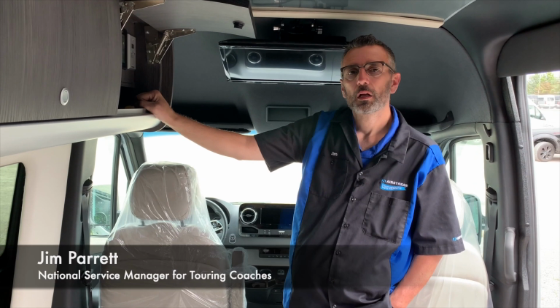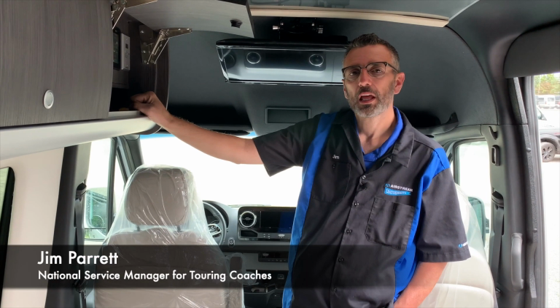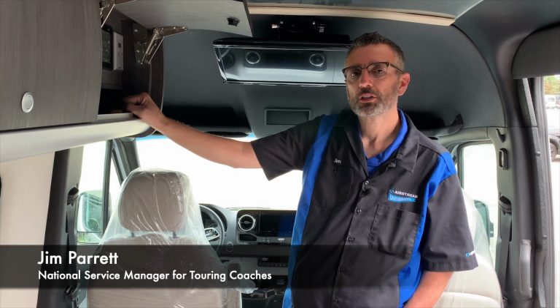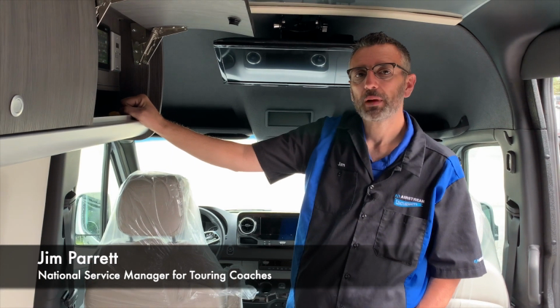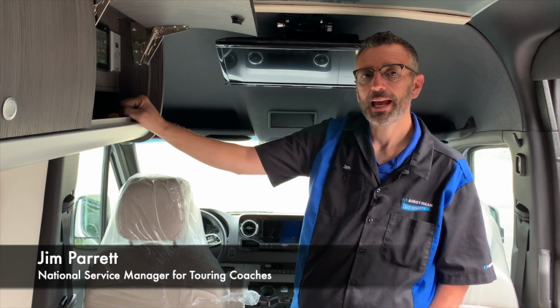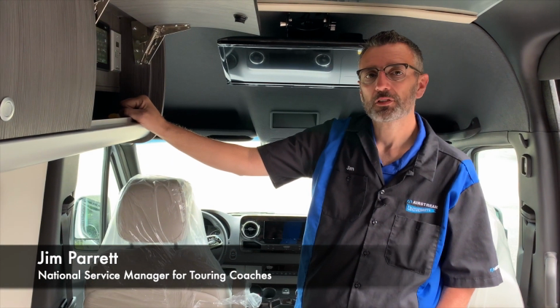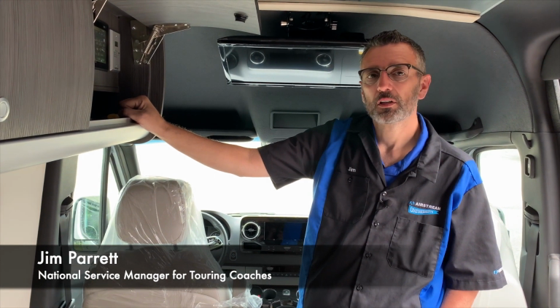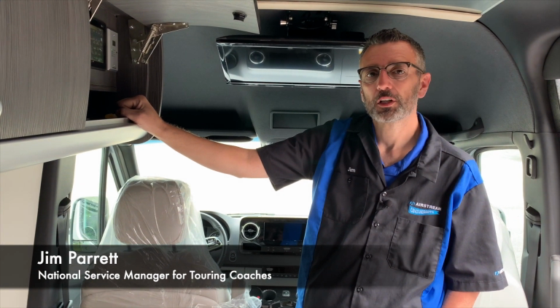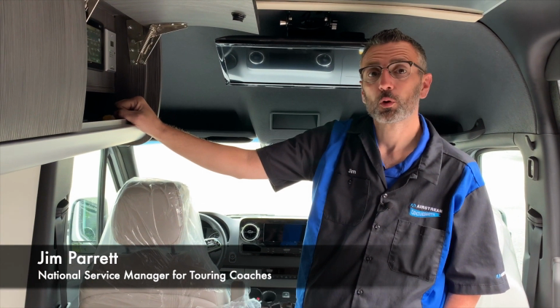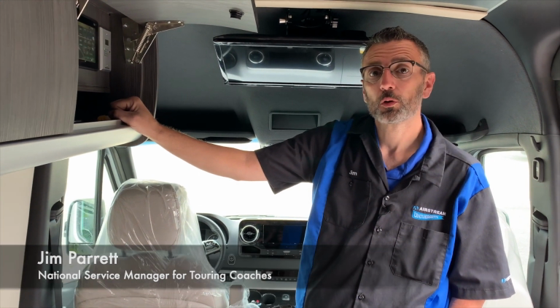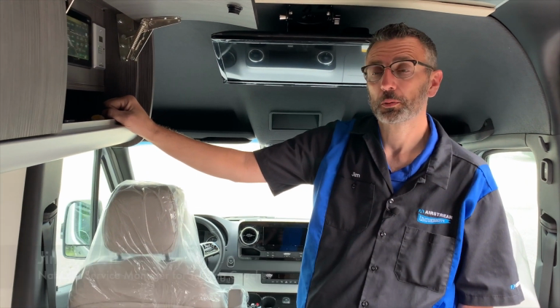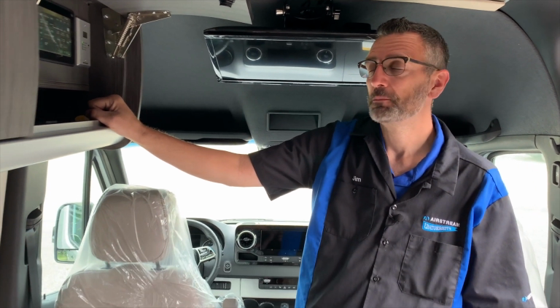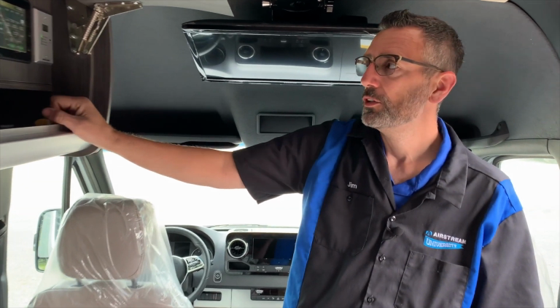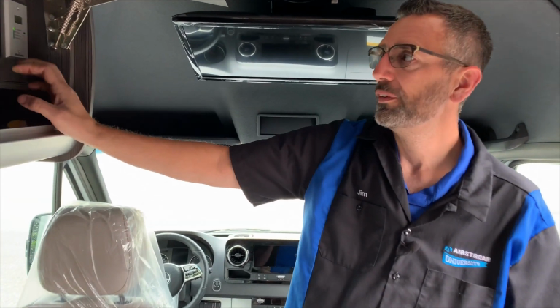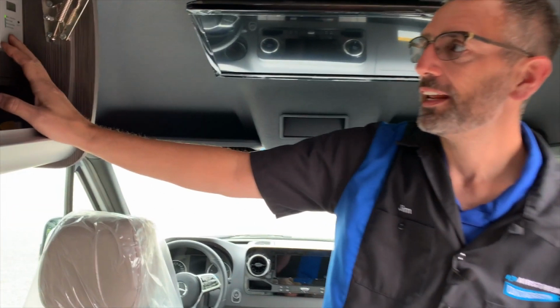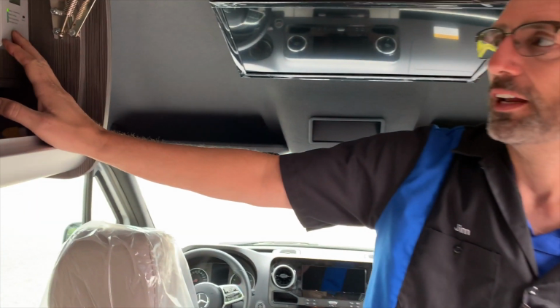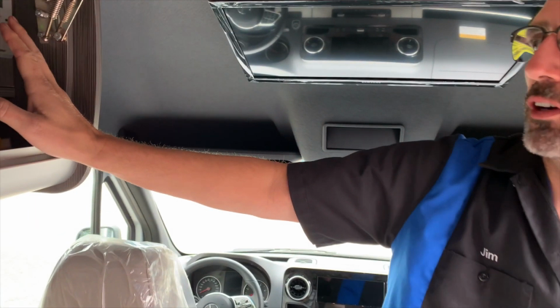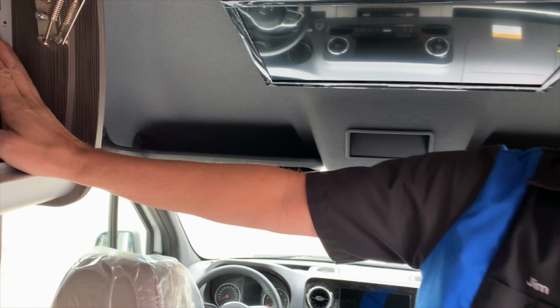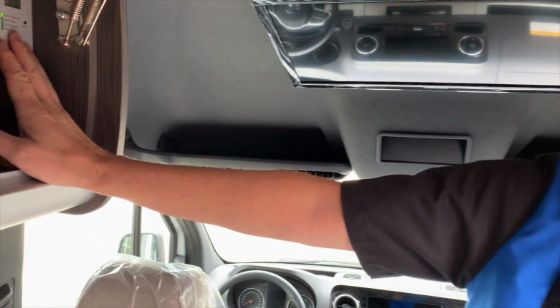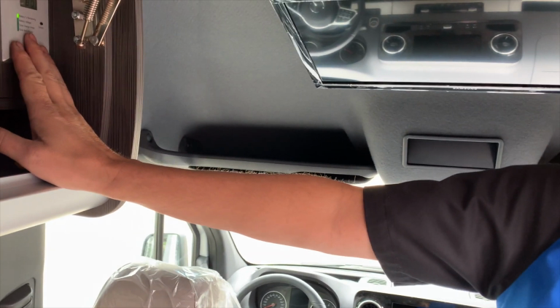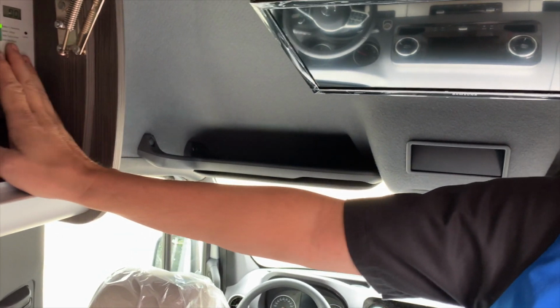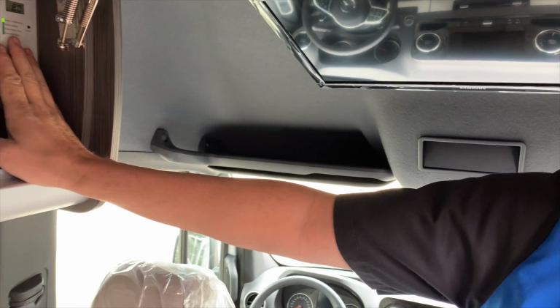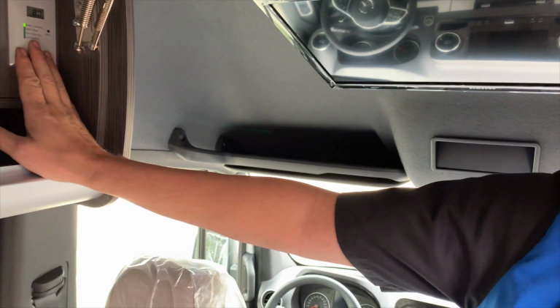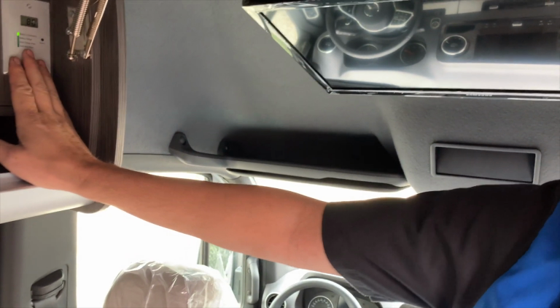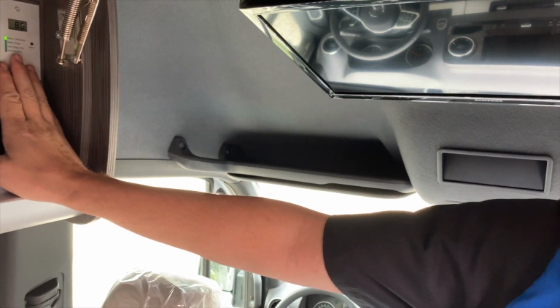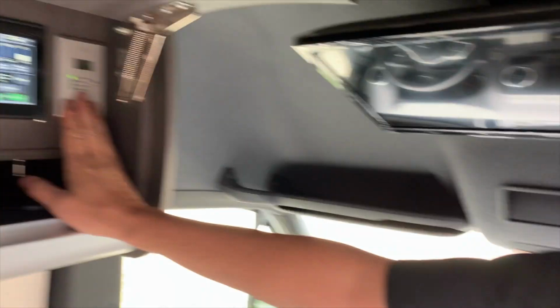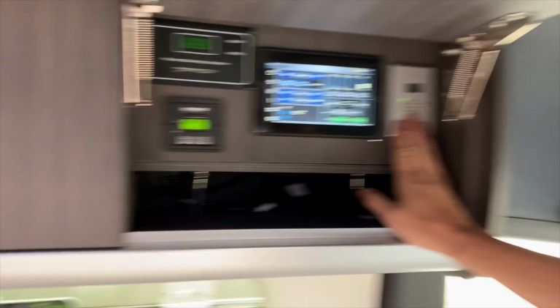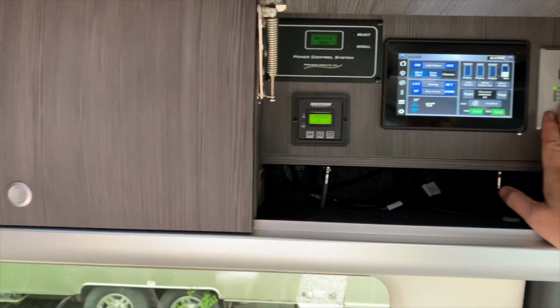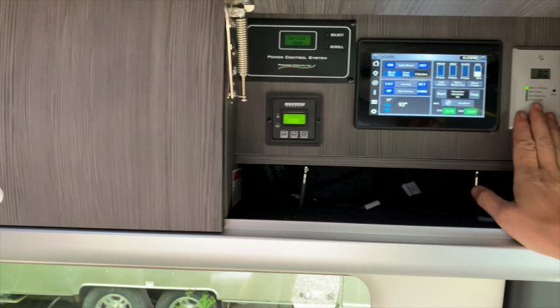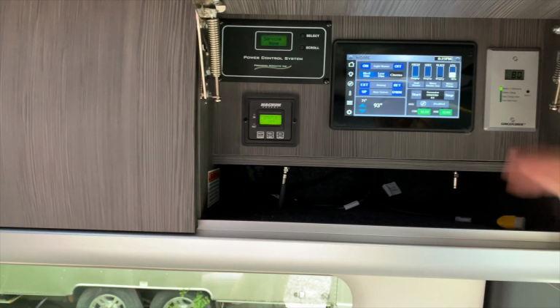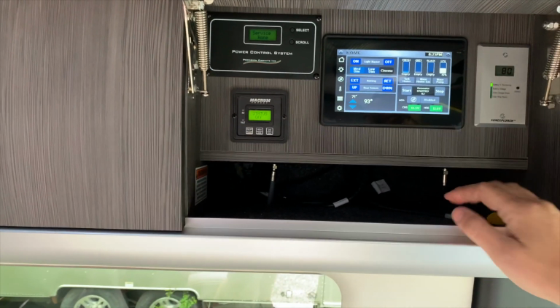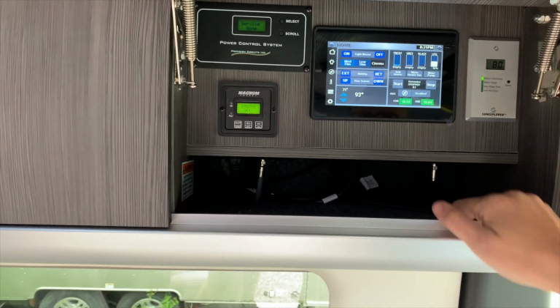Today we're going to talk about the Atkins Sun Explorer solar display. What we've got here is our display — this gives you all the information you need to know about your batteries and what's coming in from the sun.